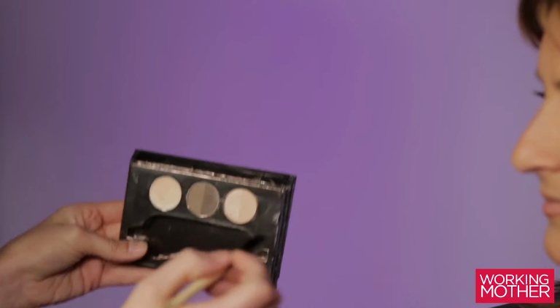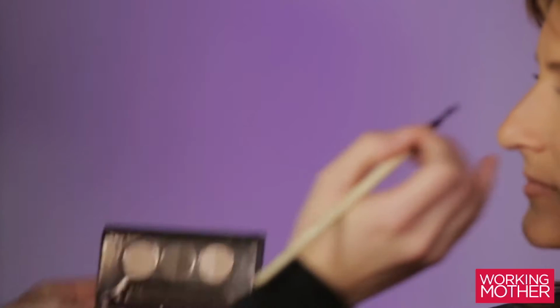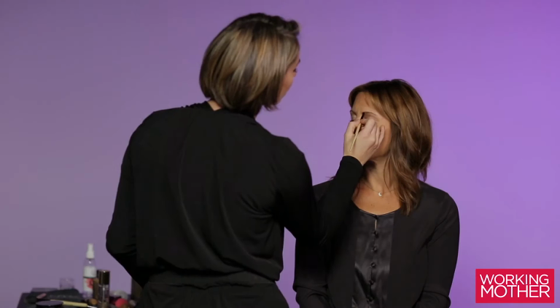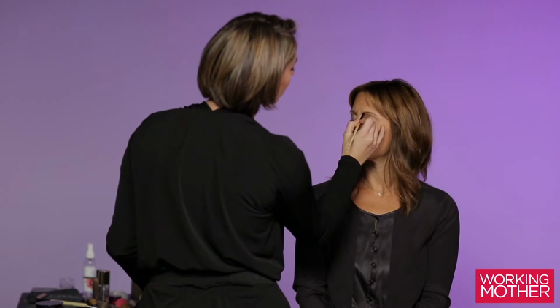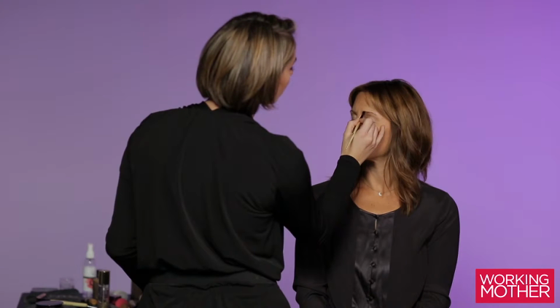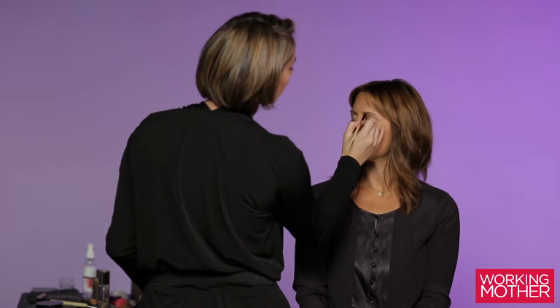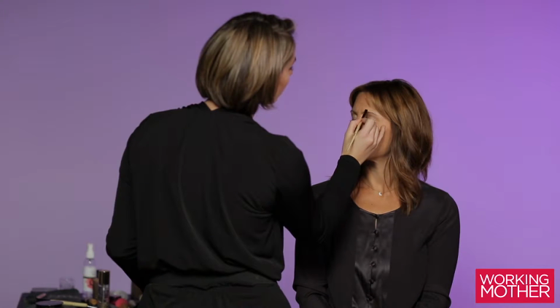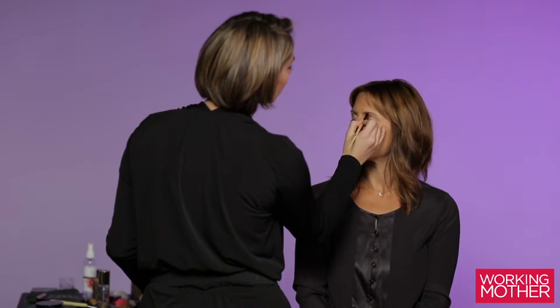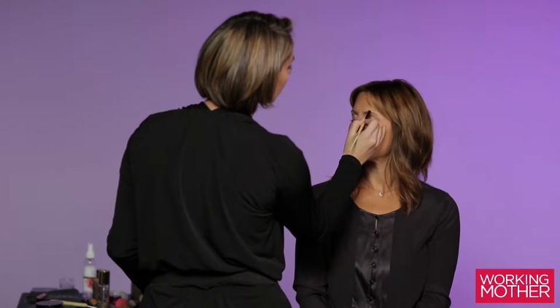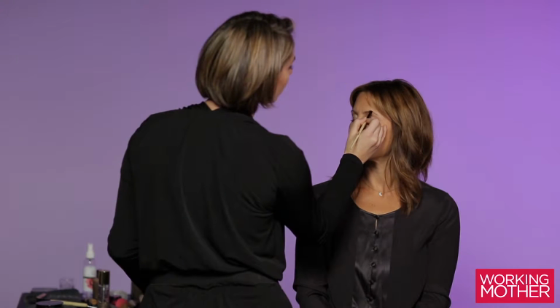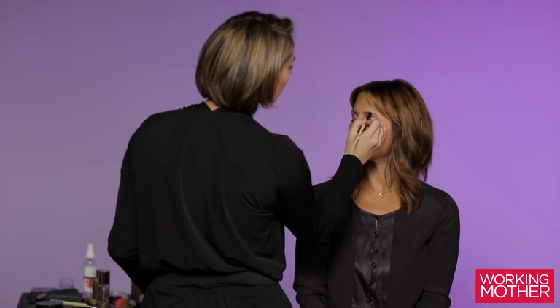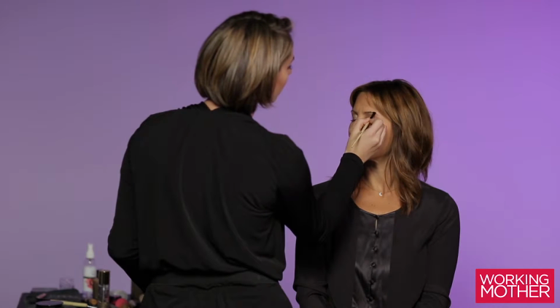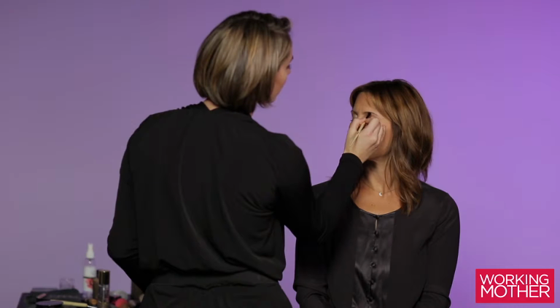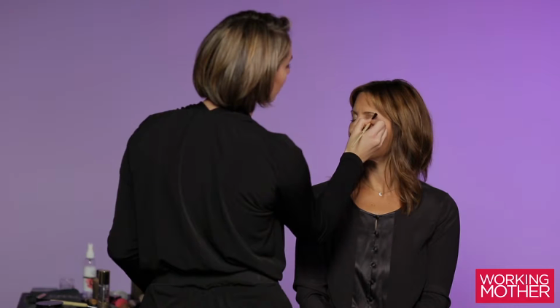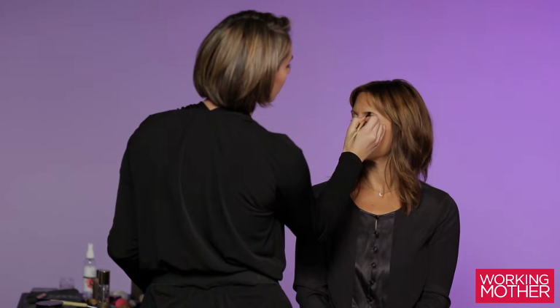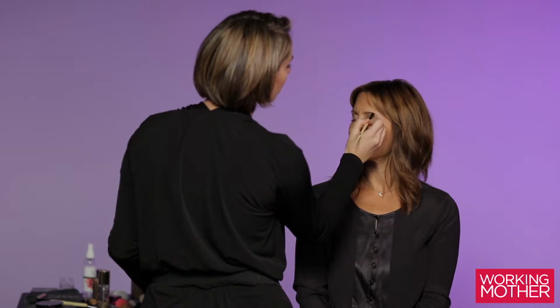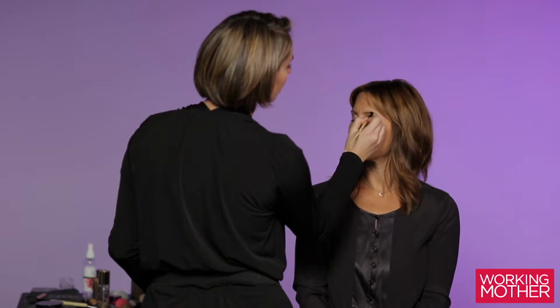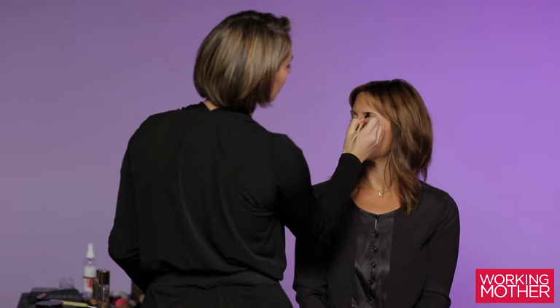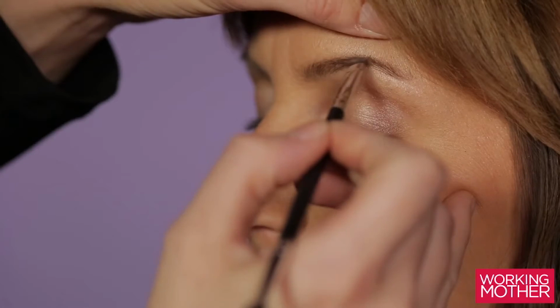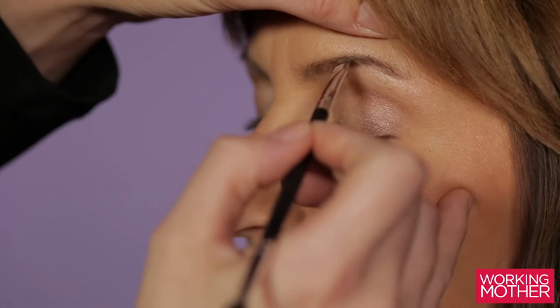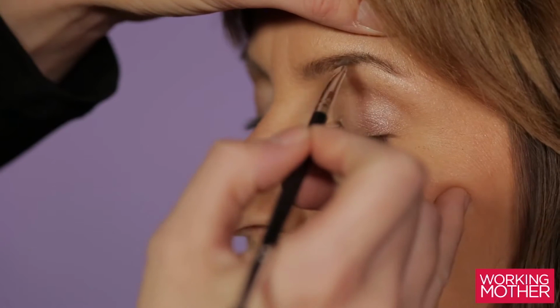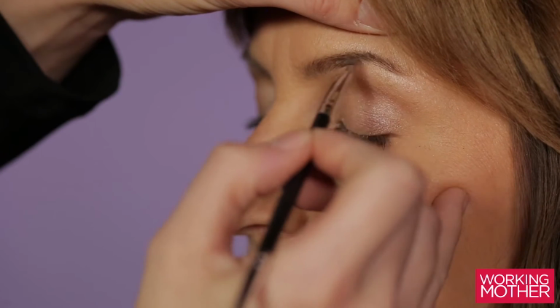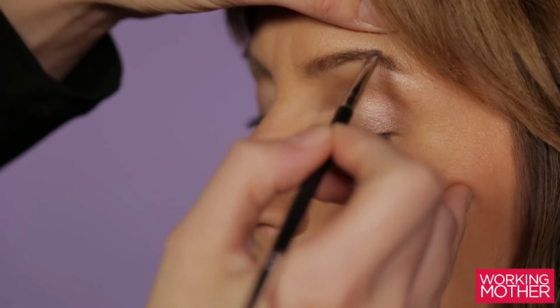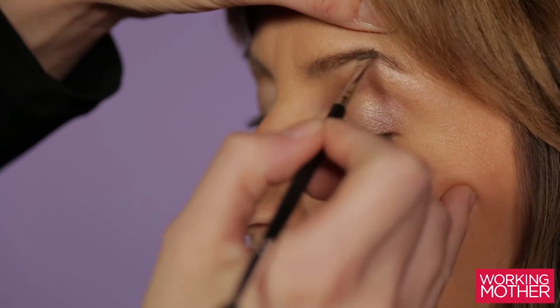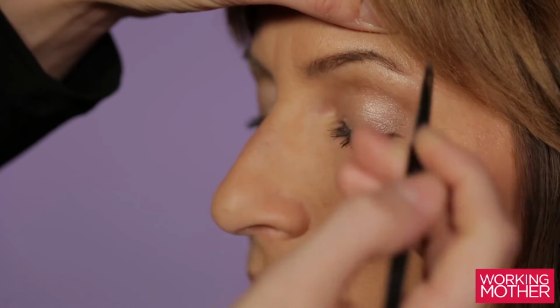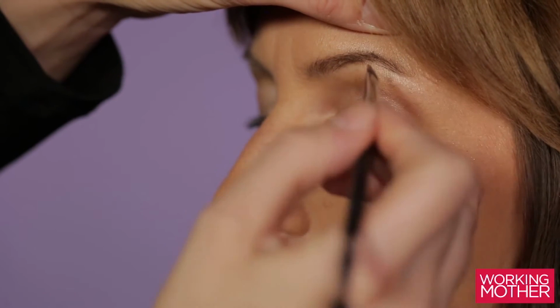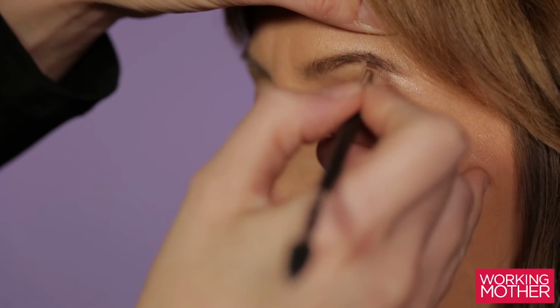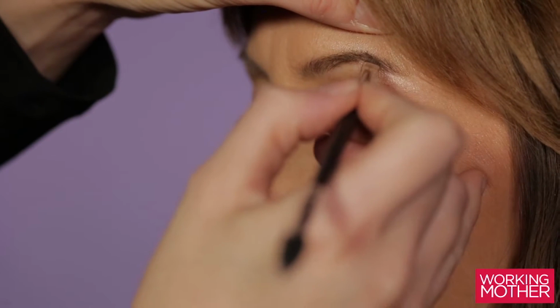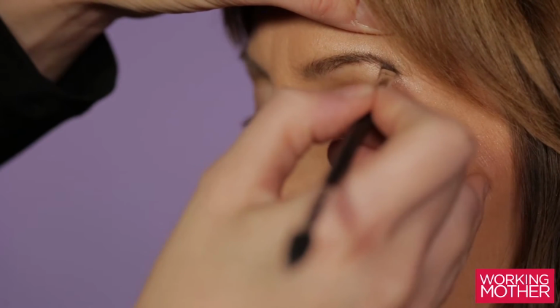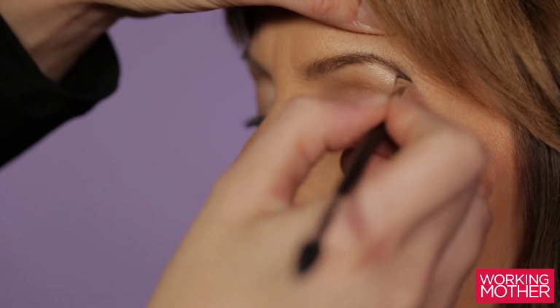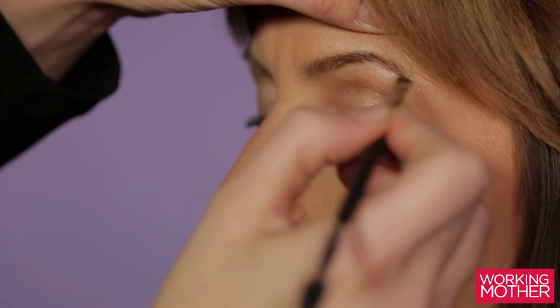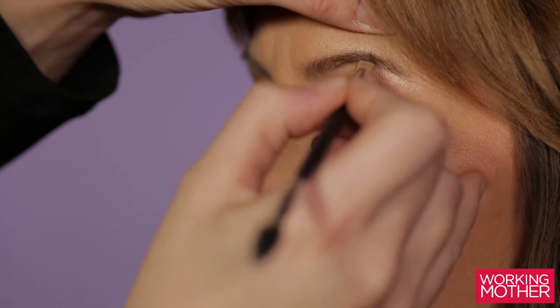Take an angle brush and fill in your eyebrows using an upwards motion. You want to start by applying from the middle of your eyebrow to the end.